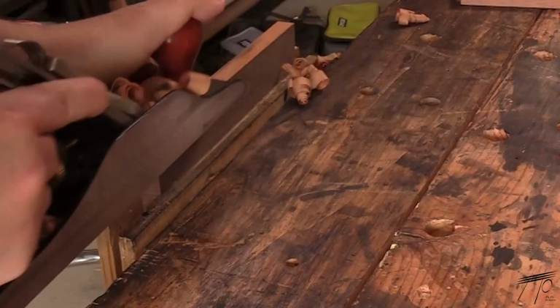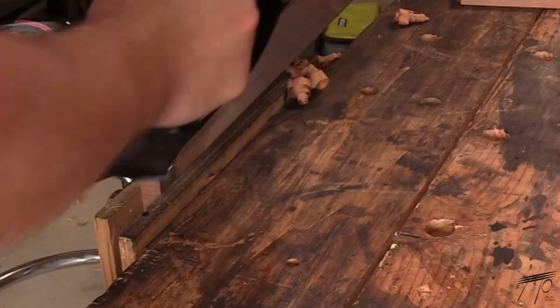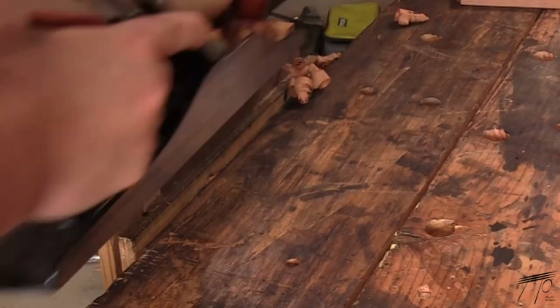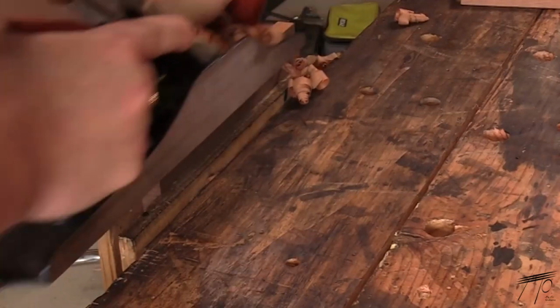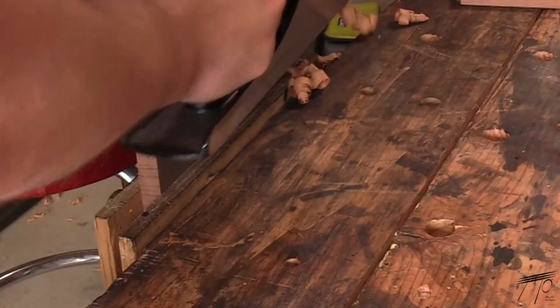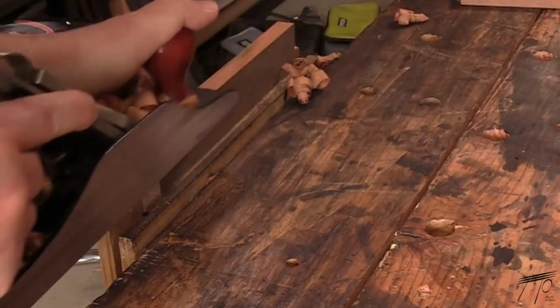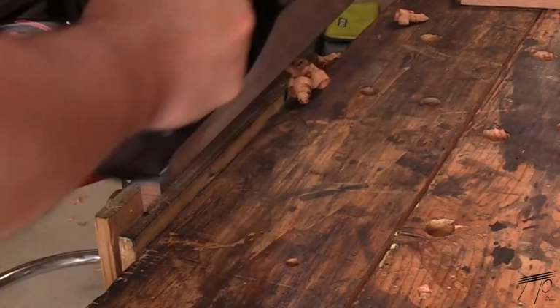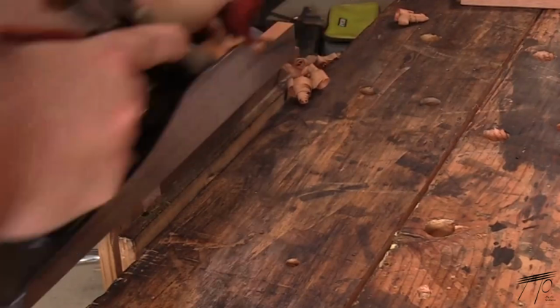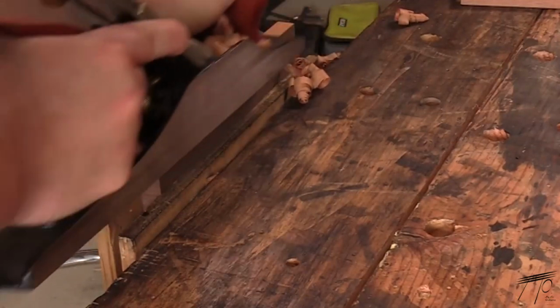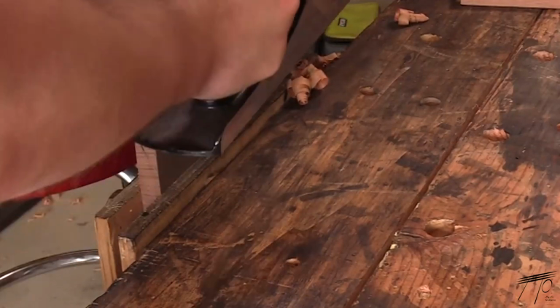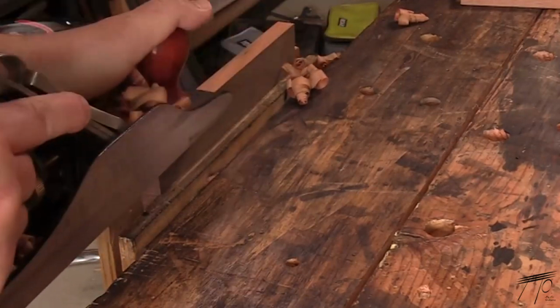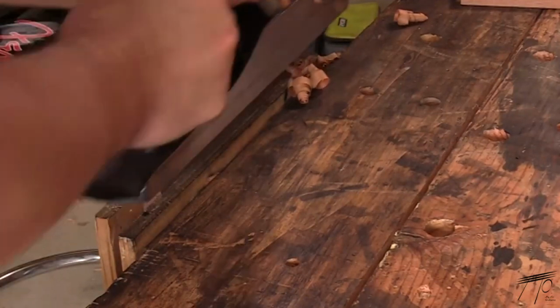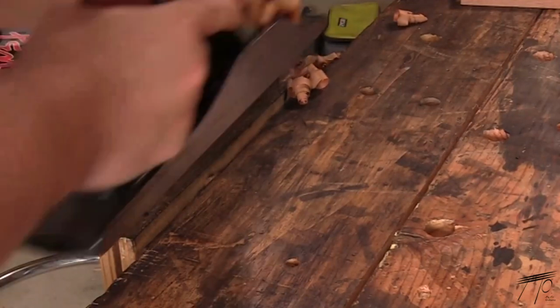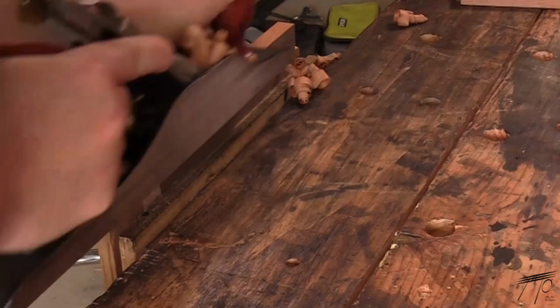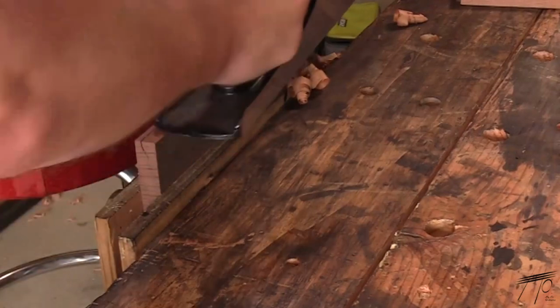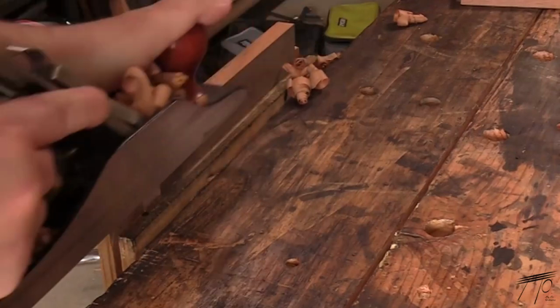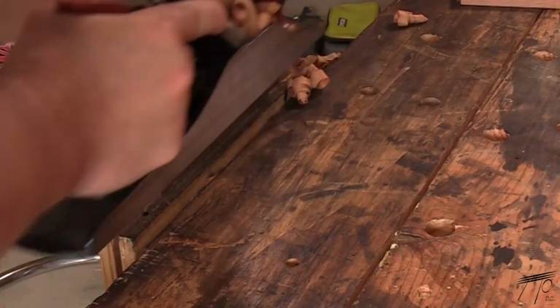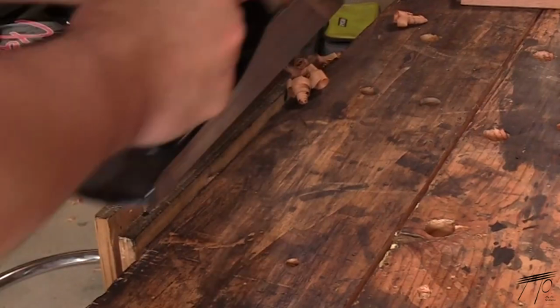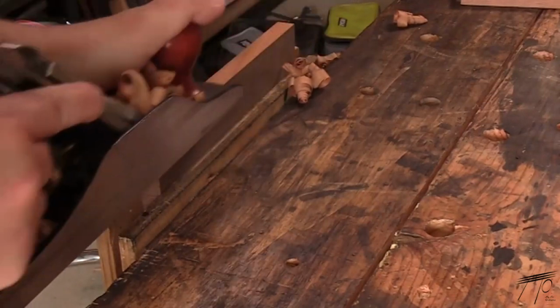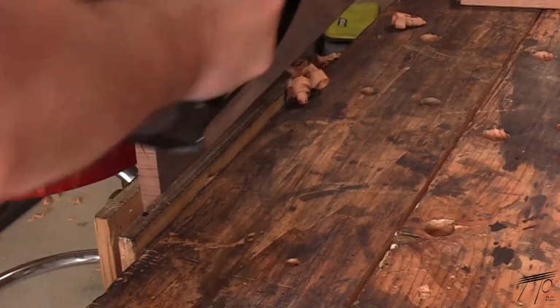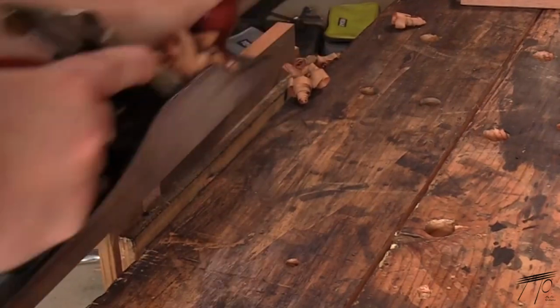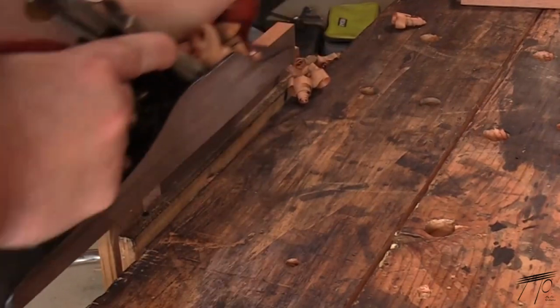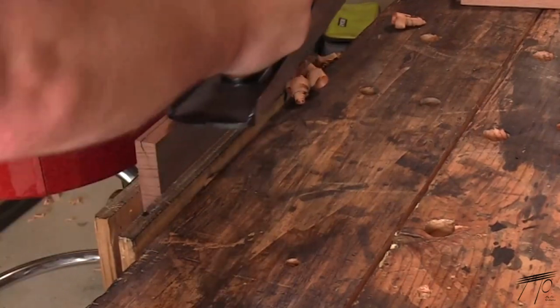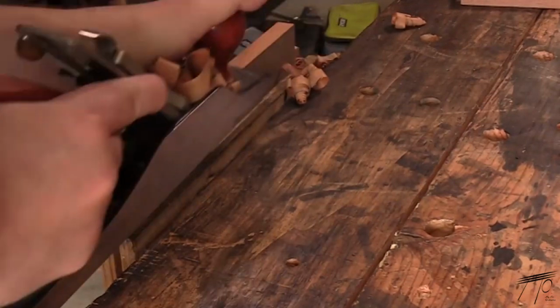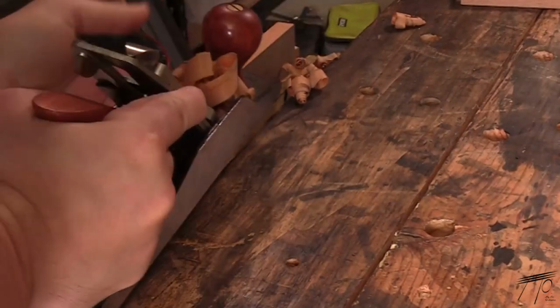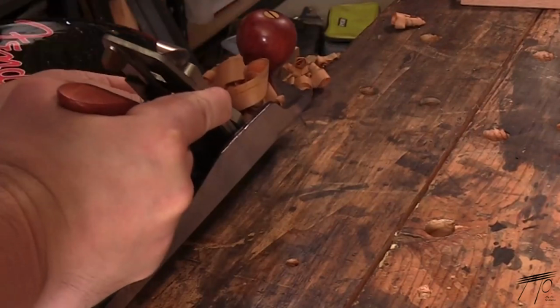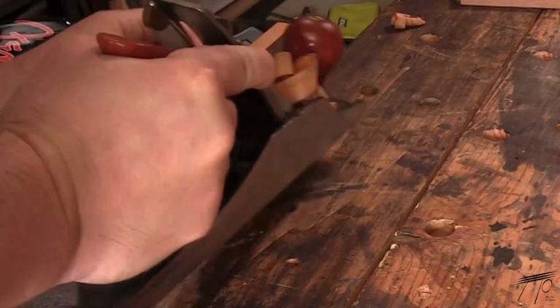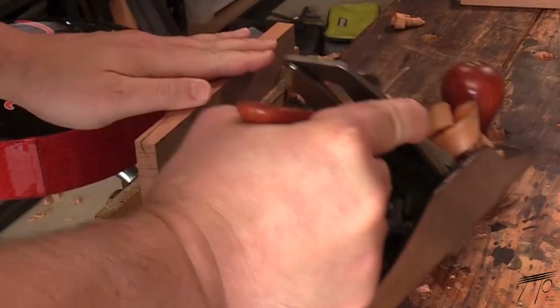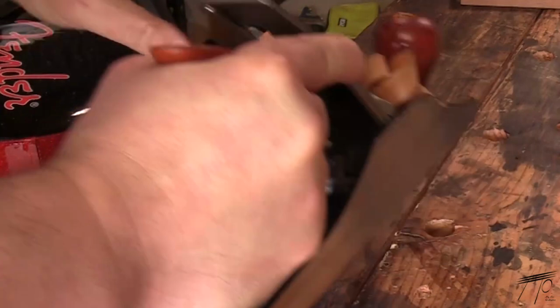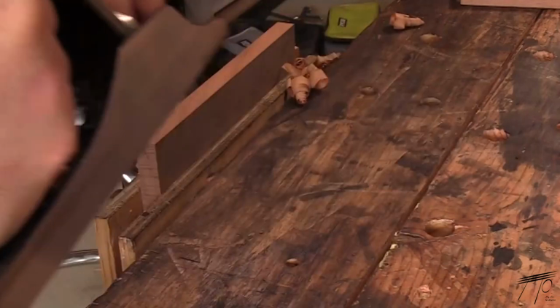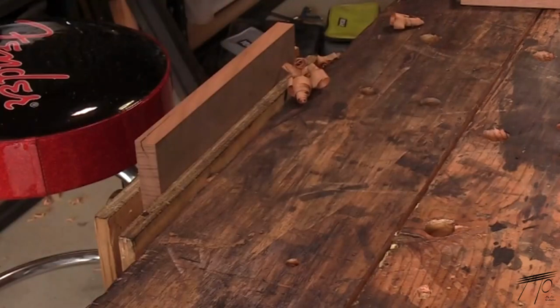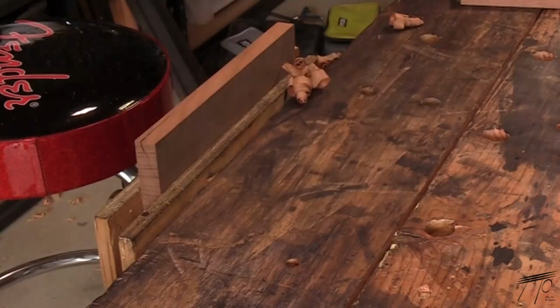Being a relatively novice woodworker, I decided that it was way past time that I put in my two cents about how to sharpen your planes and chisels, in this case via the use of a sharpening jig.